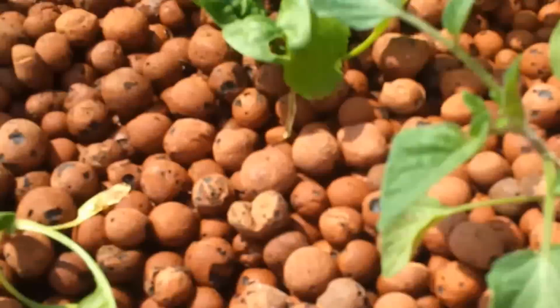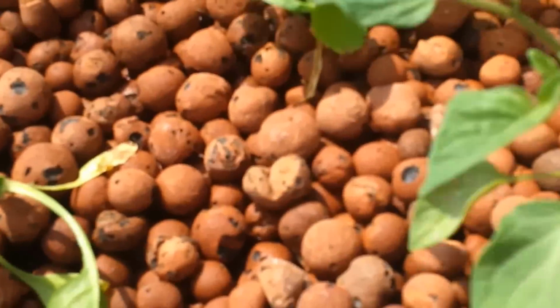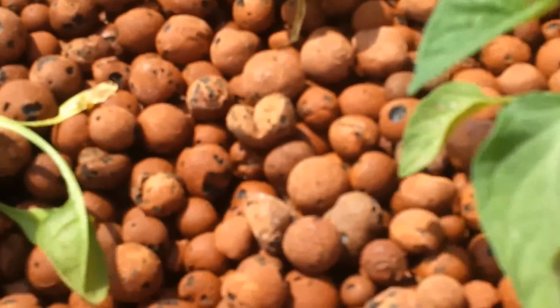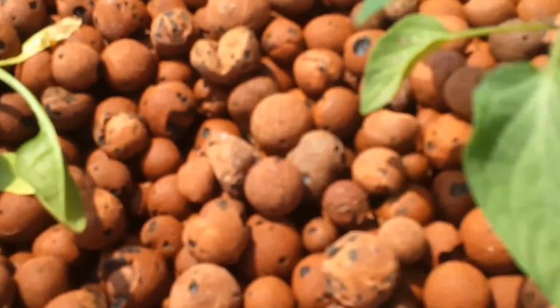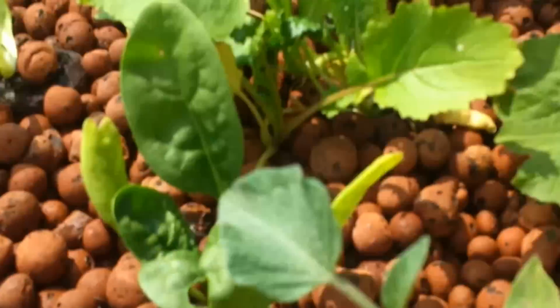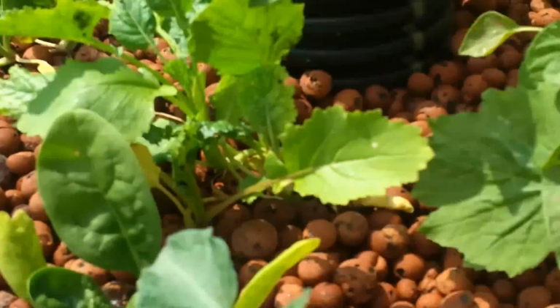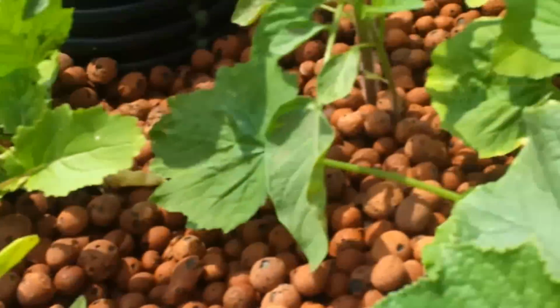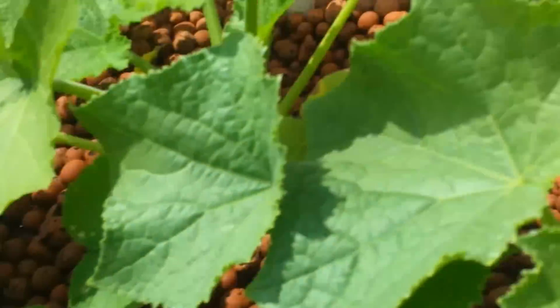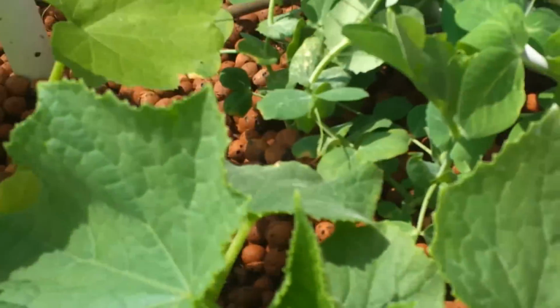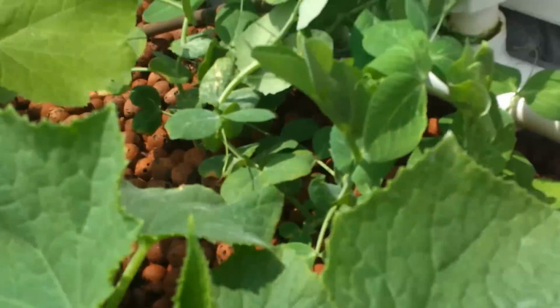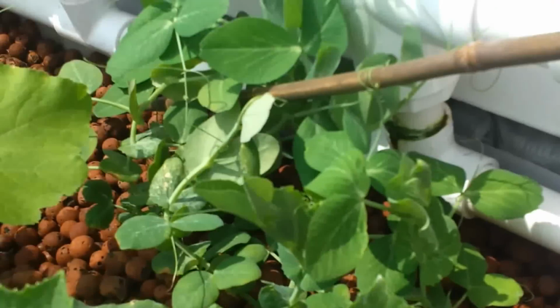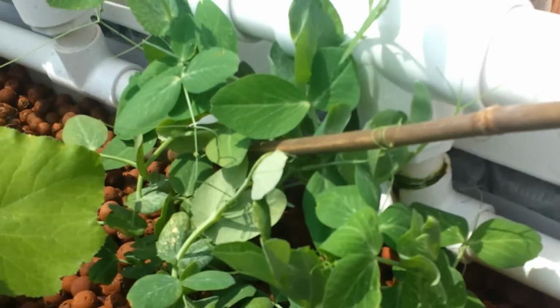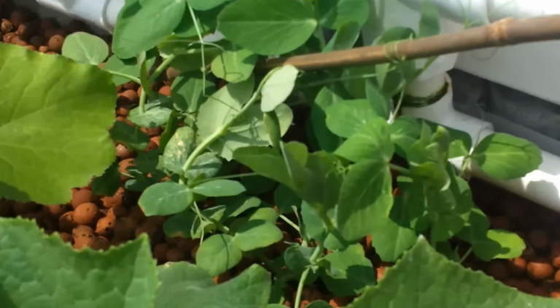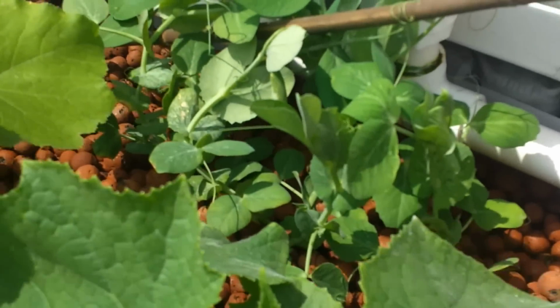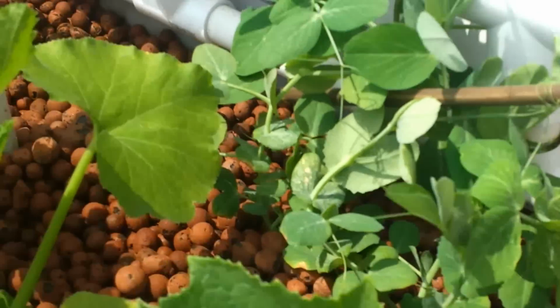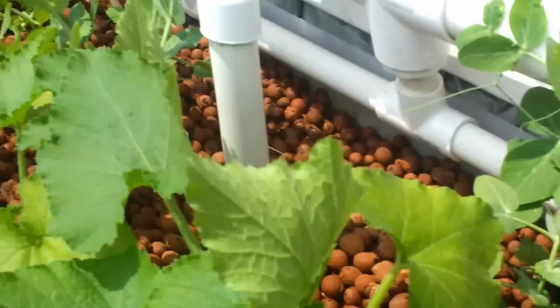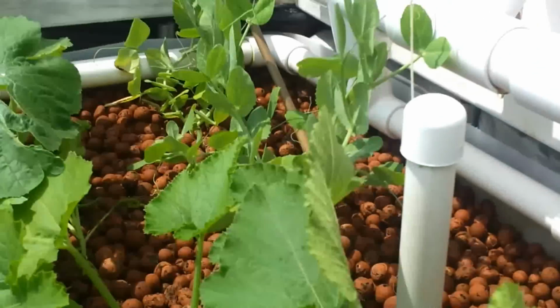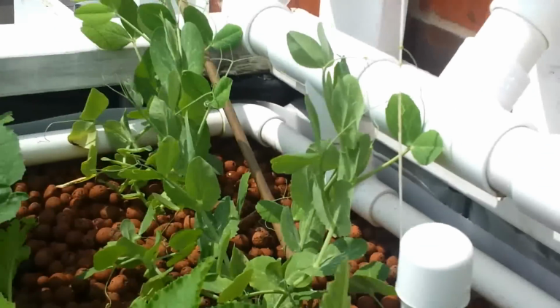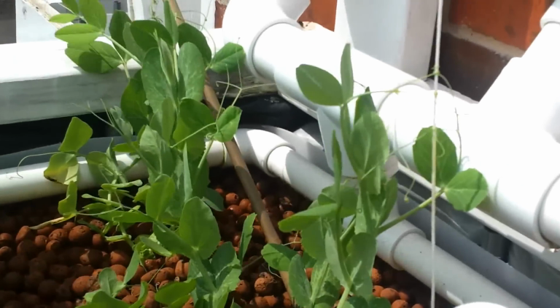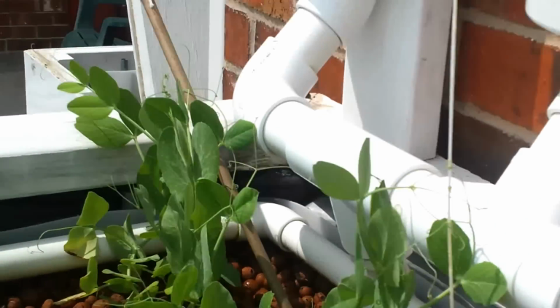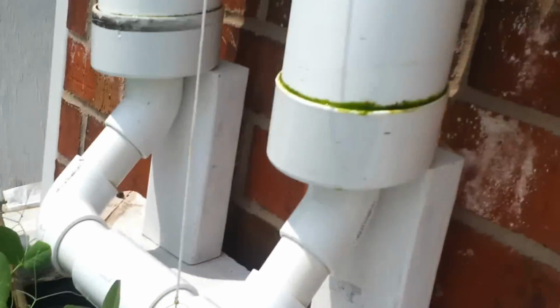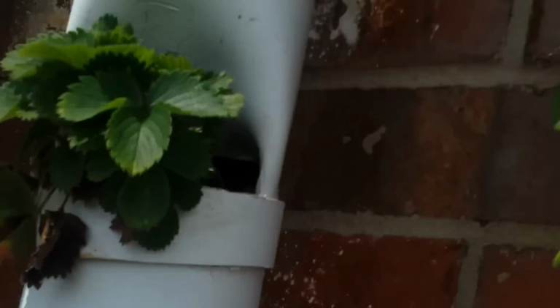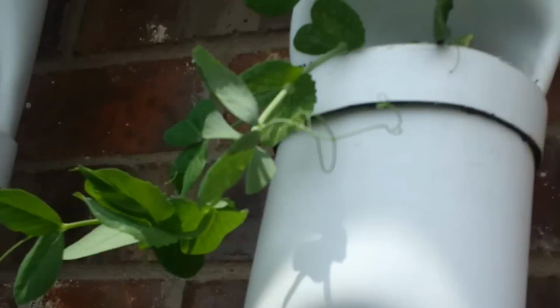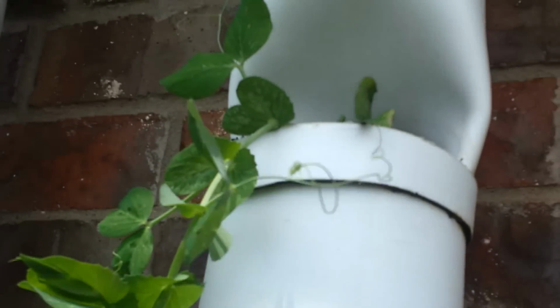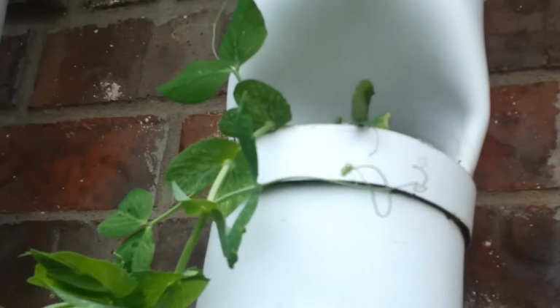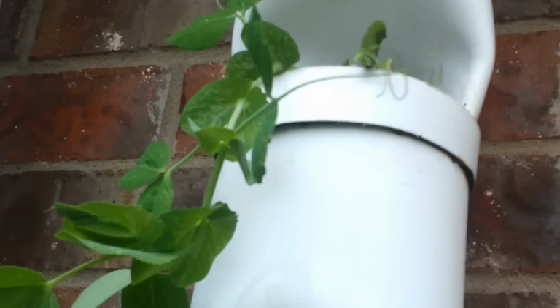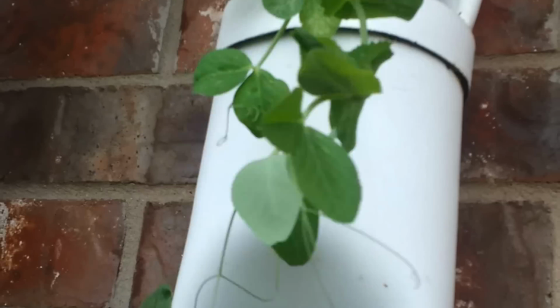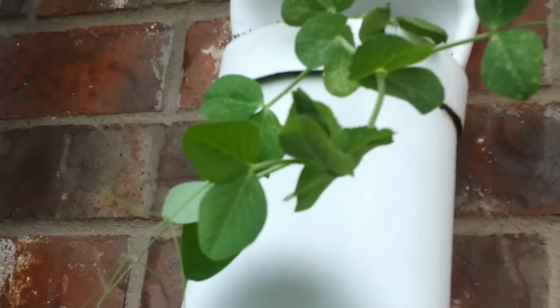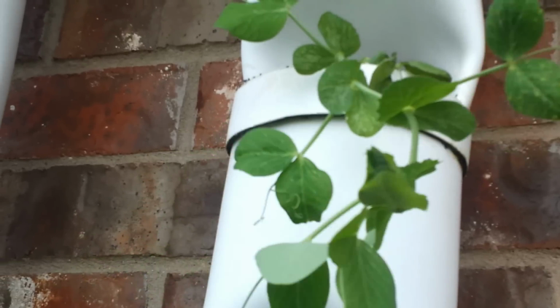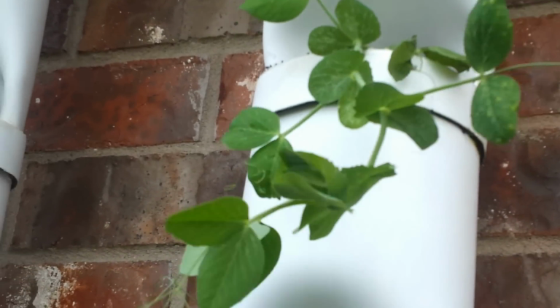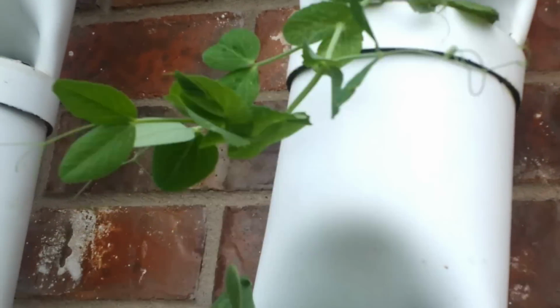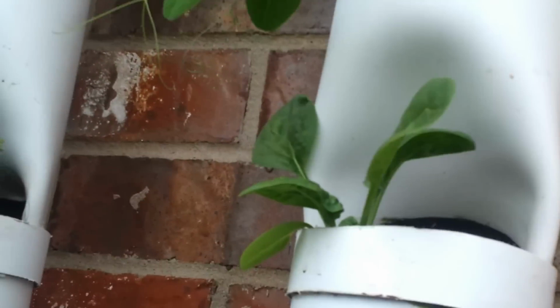Tomato plants are starting to come in. You can see I put these little sticks in here for the peas, so the peas will start having something to climb on. This pea needs something to climb on — he's looking for something.